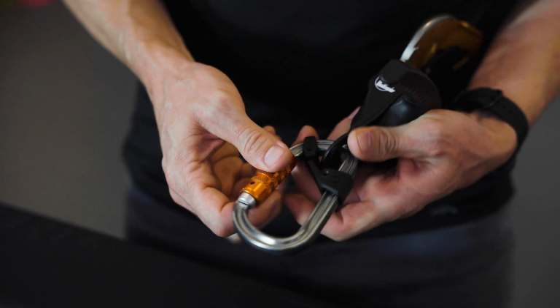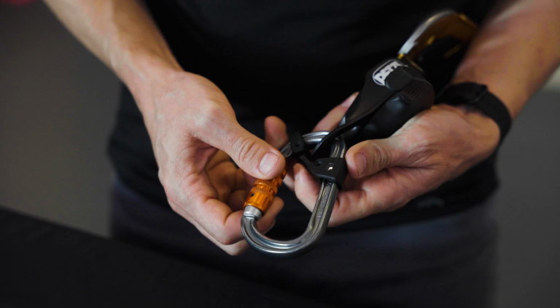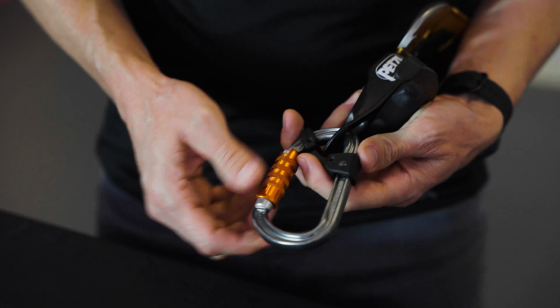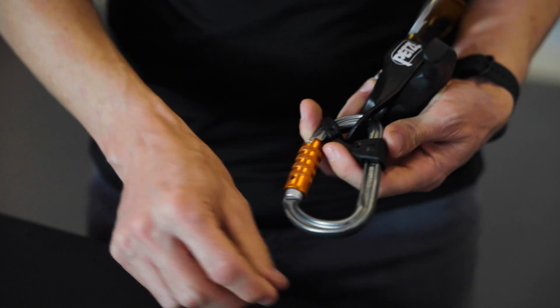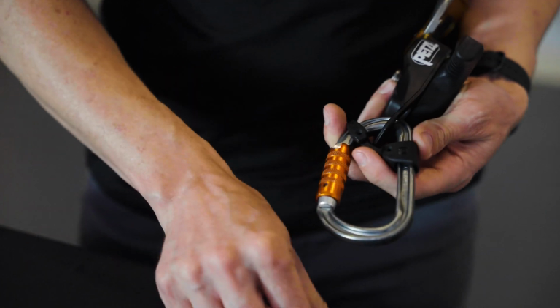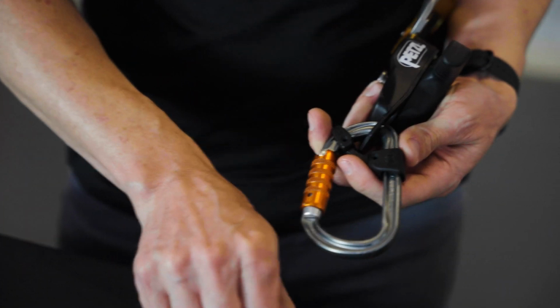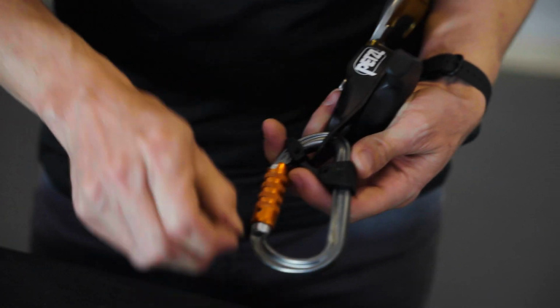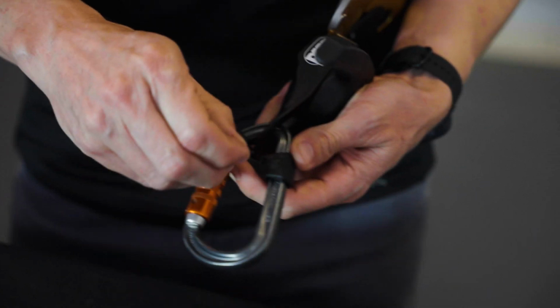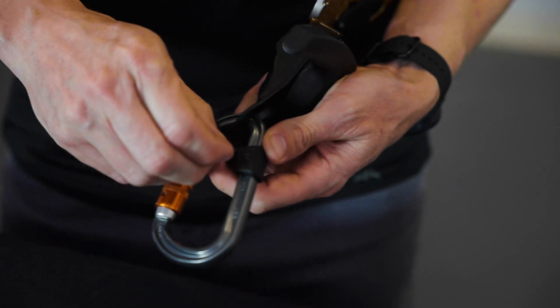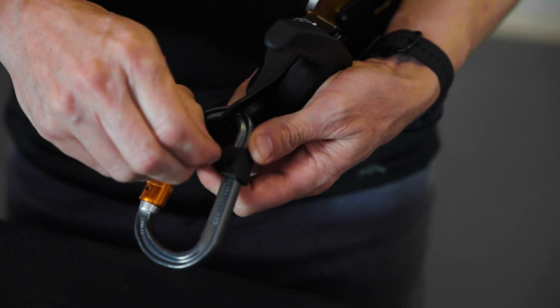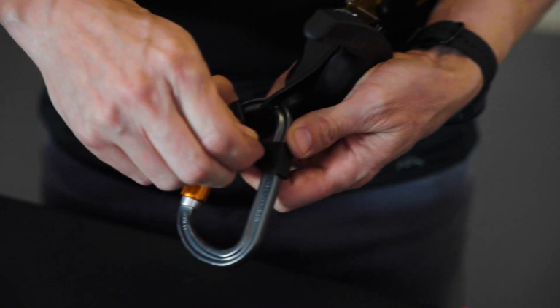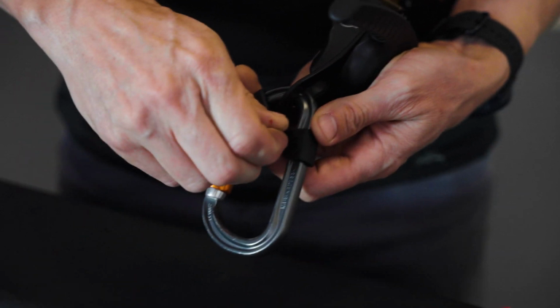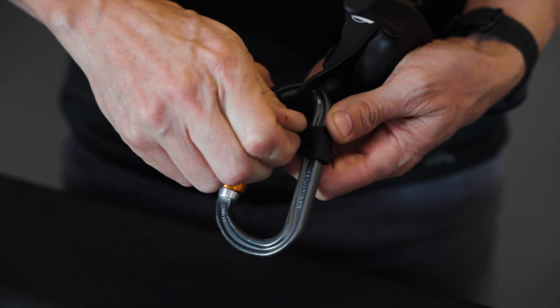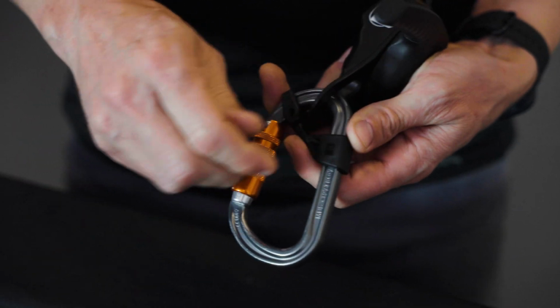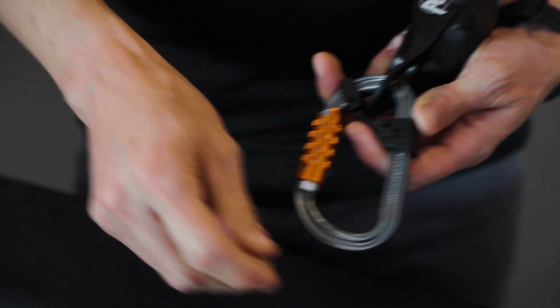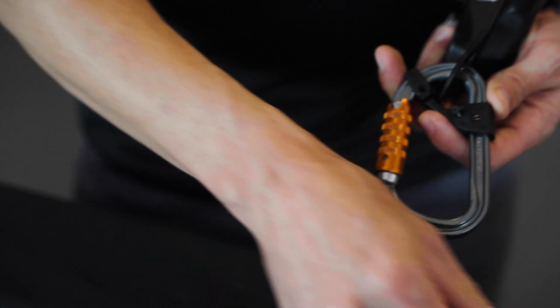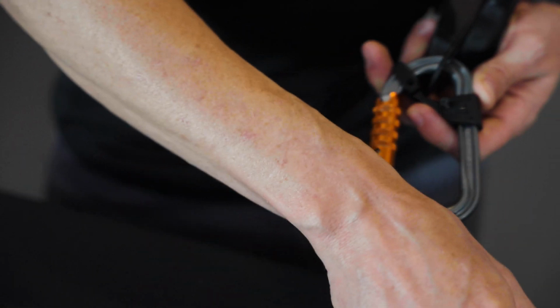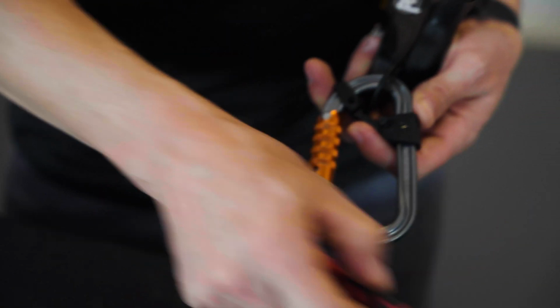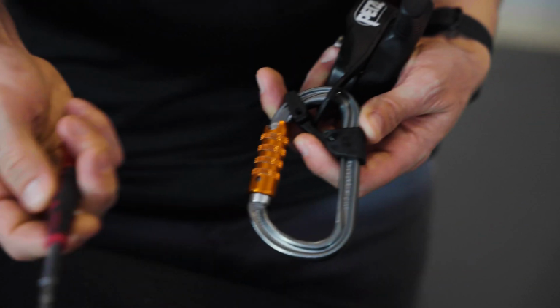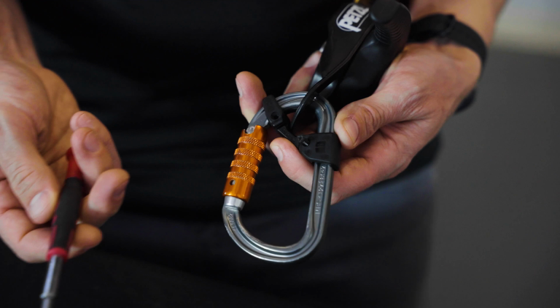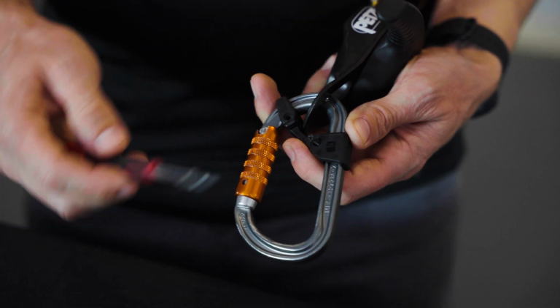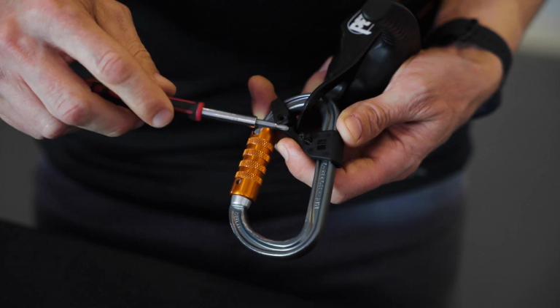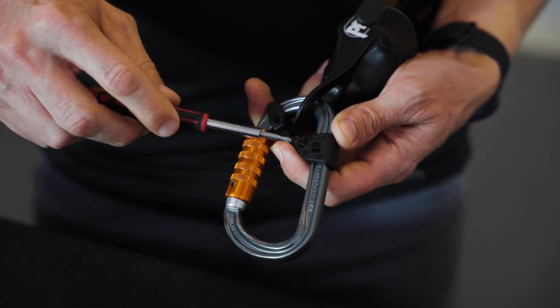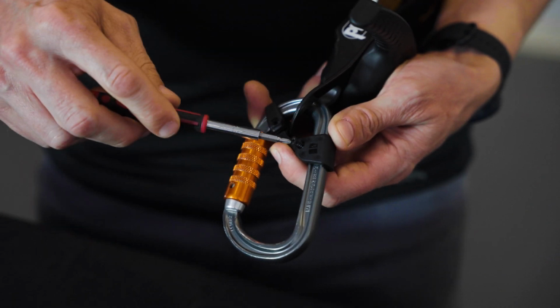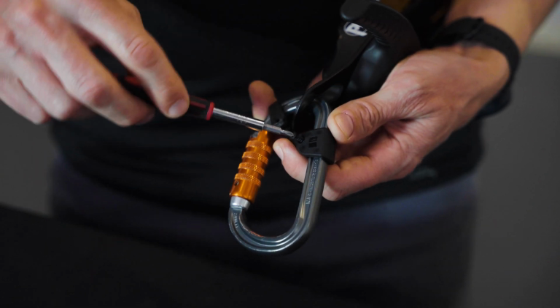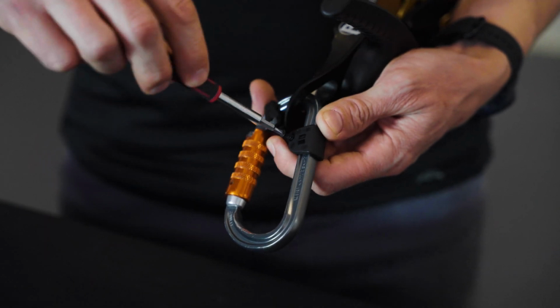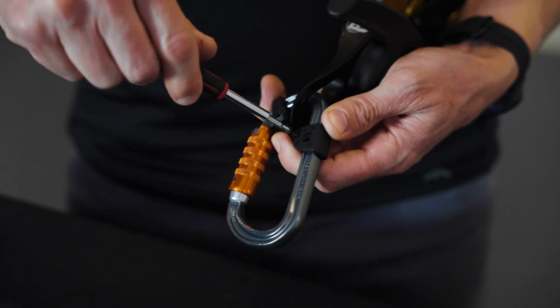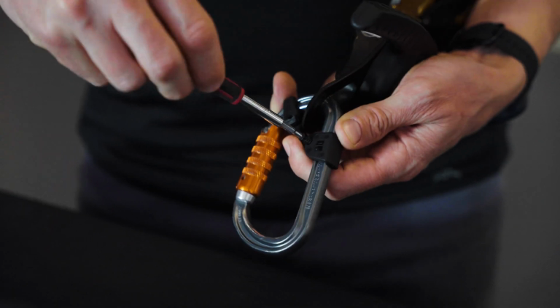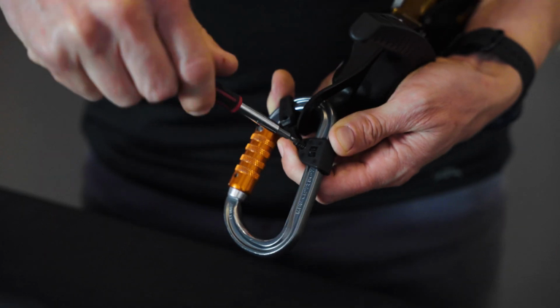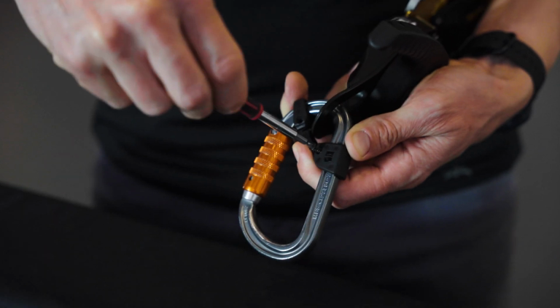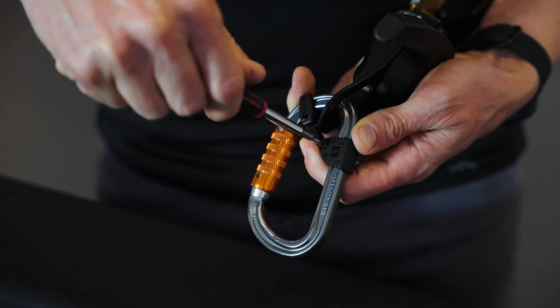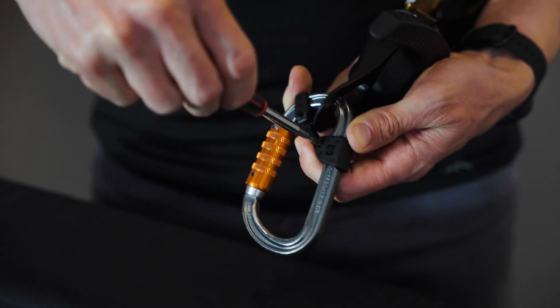Now you can install the screws using the number one PosiDrive screwdriver and then snug them down to hand tightness.